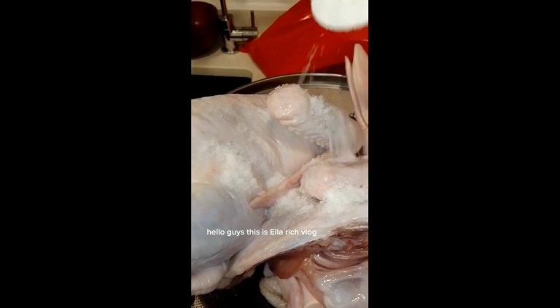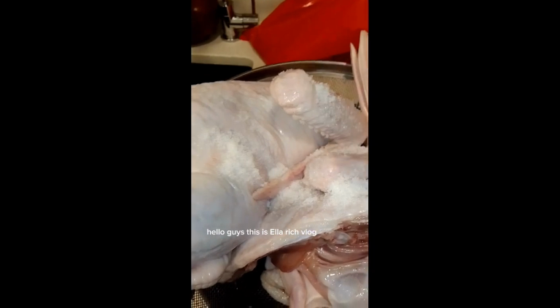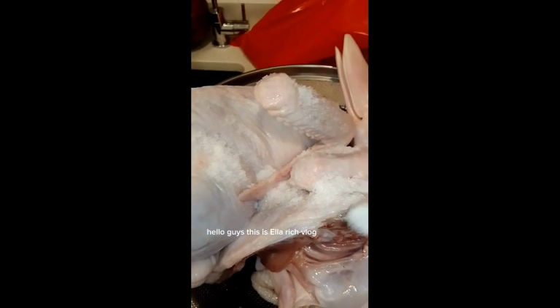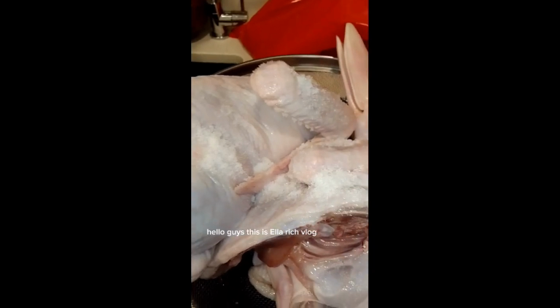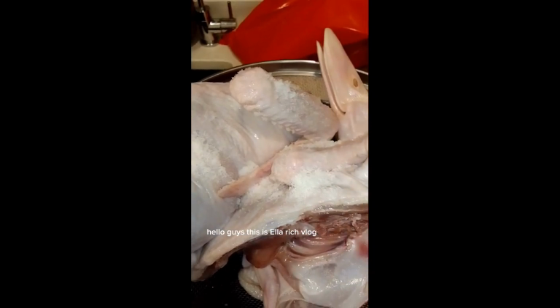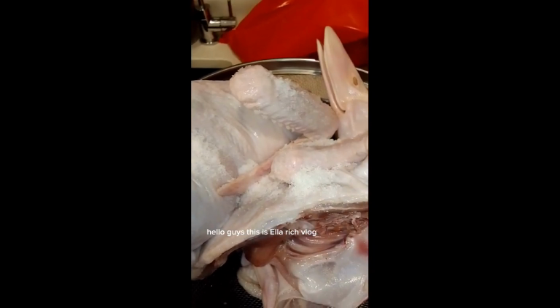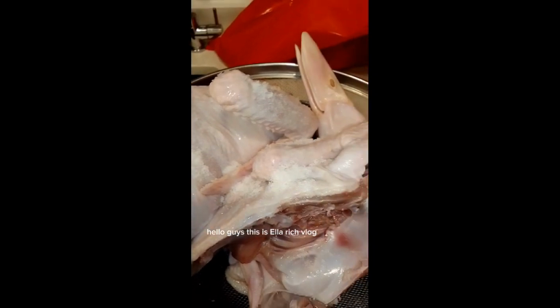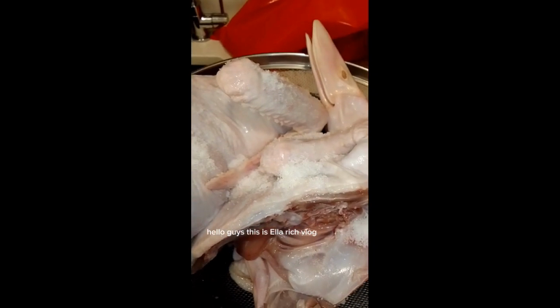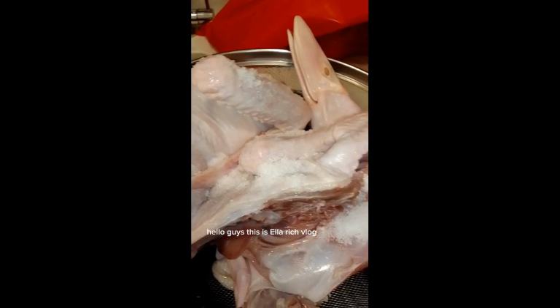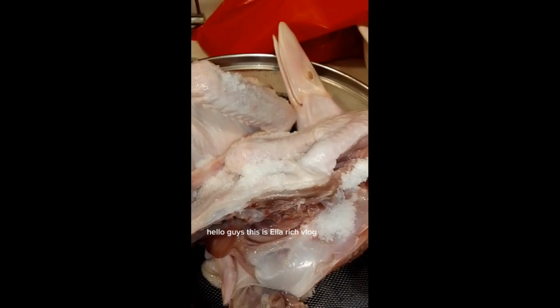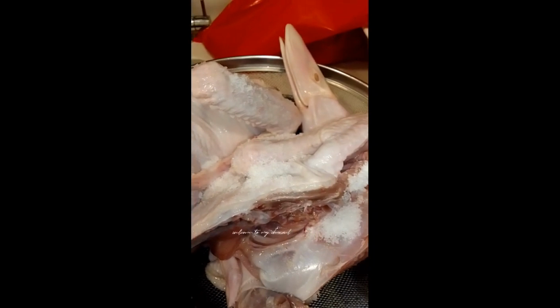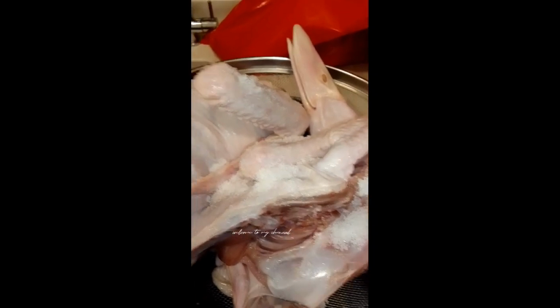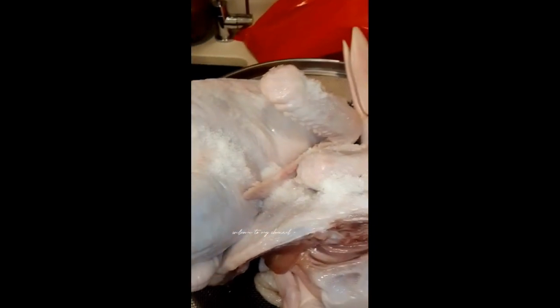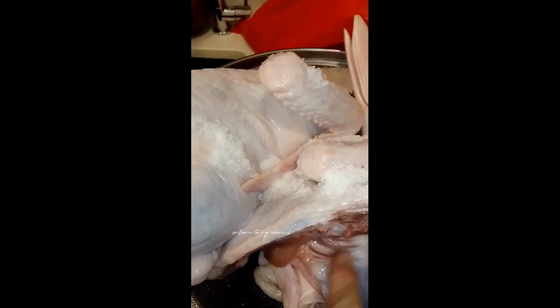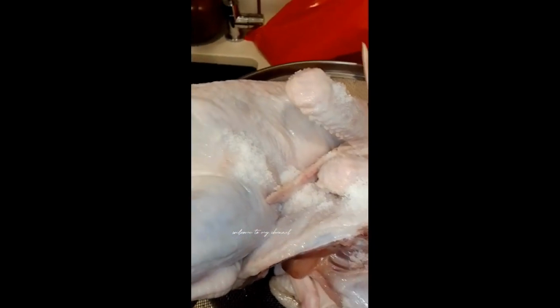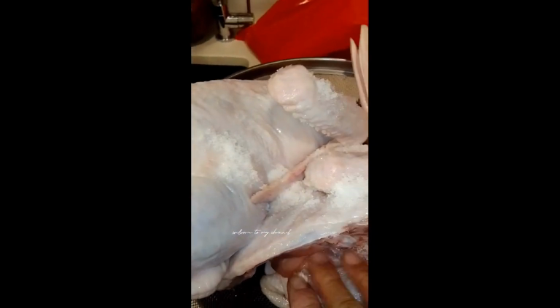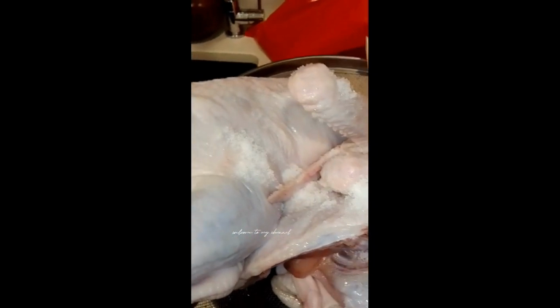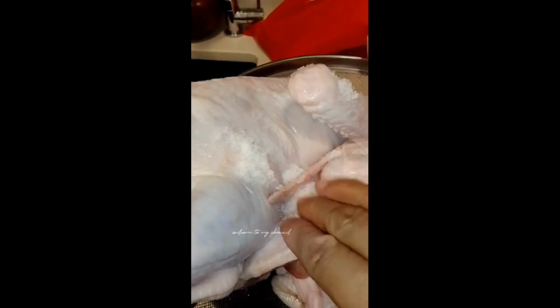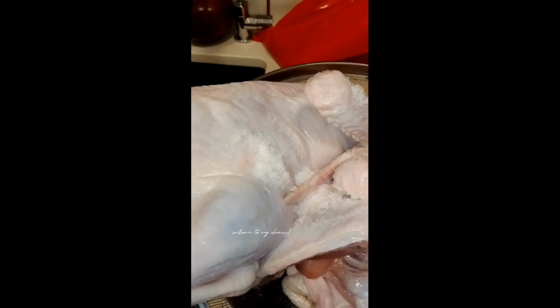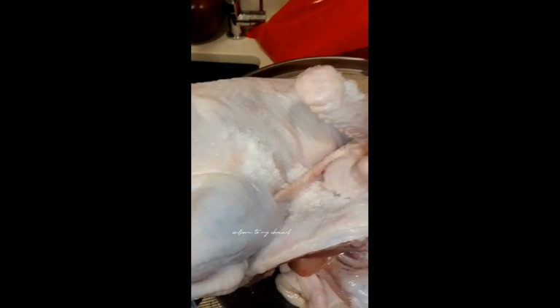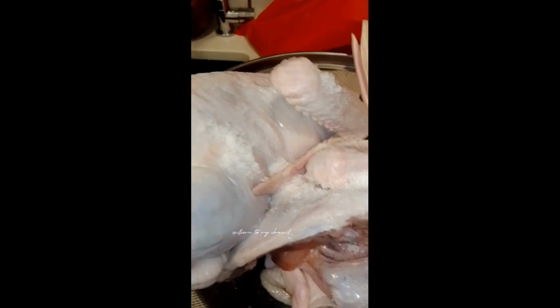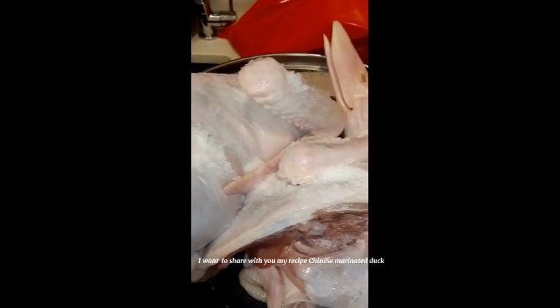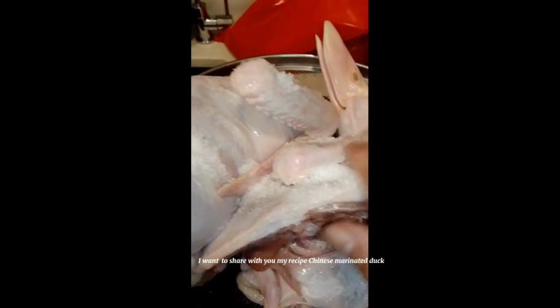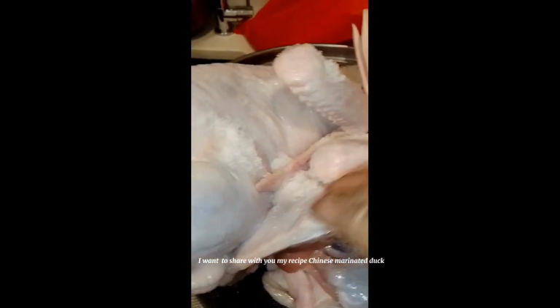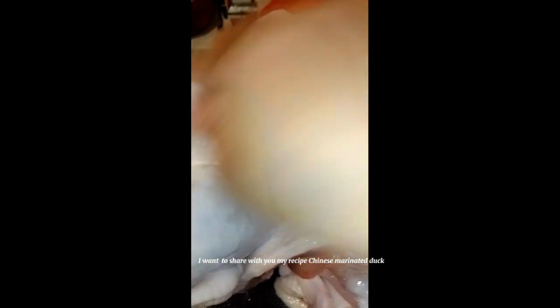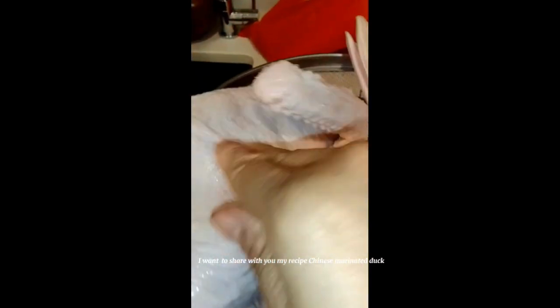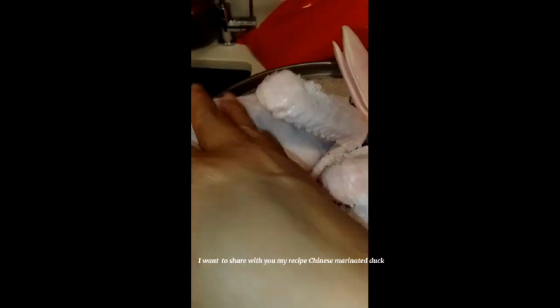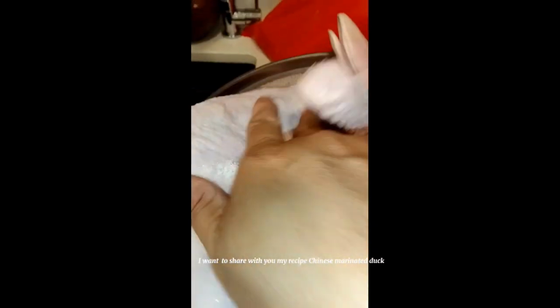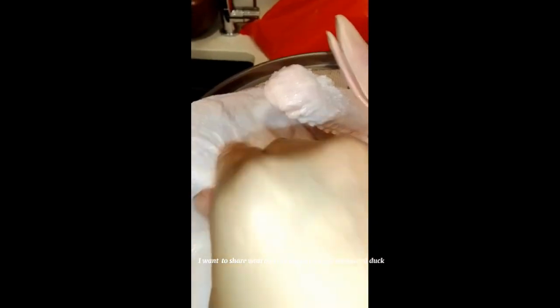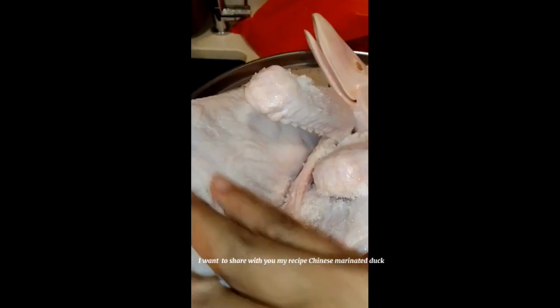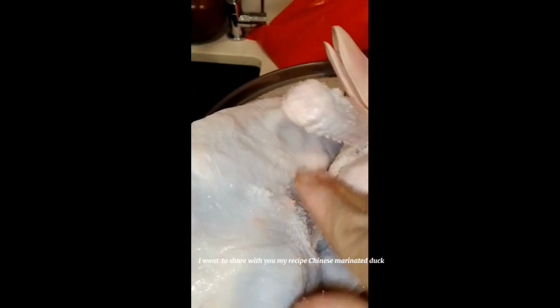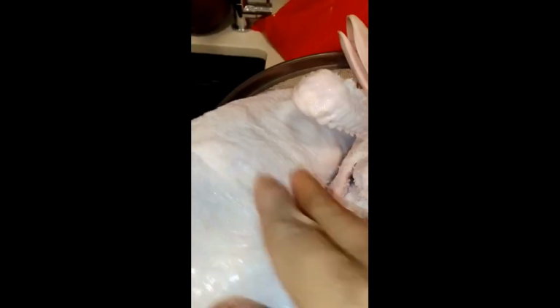Hello guys, this is Ella Rich Vlog, welcome to my channel. I want to share with you my recipe for Chinese marinated duck.